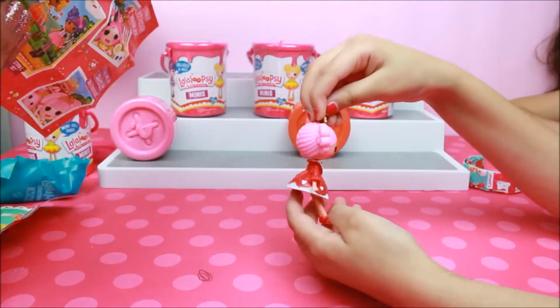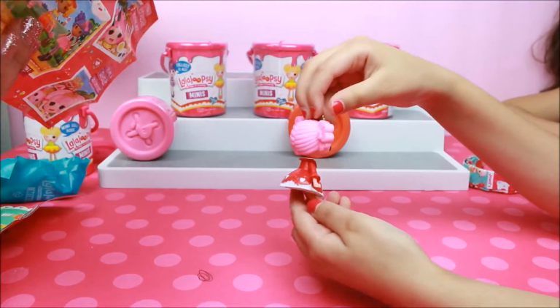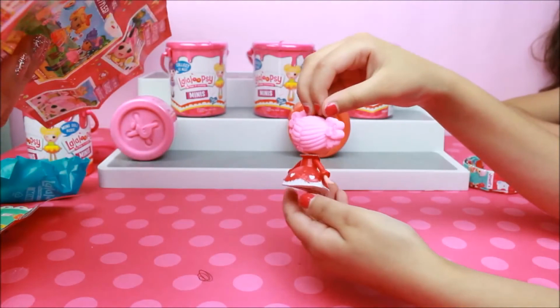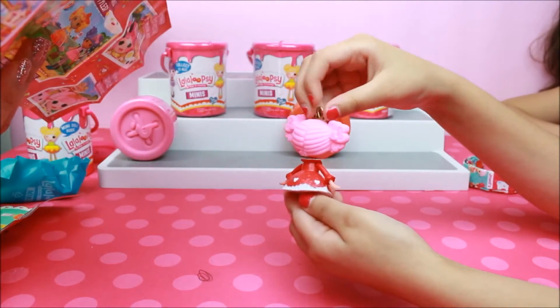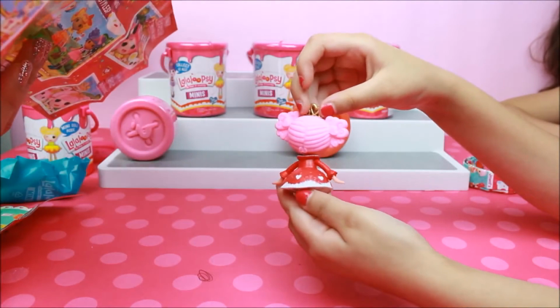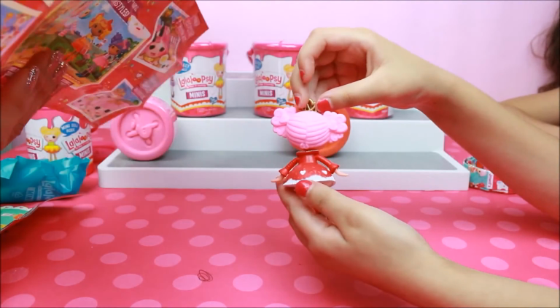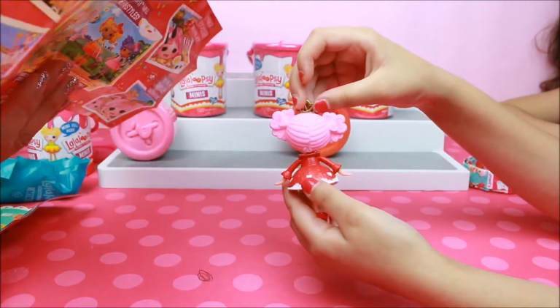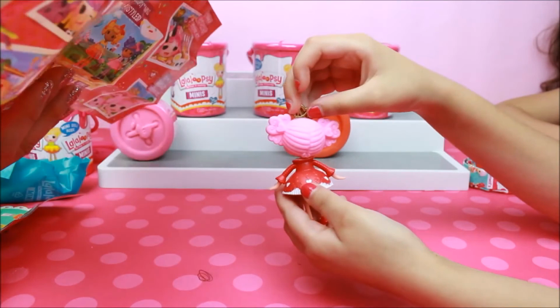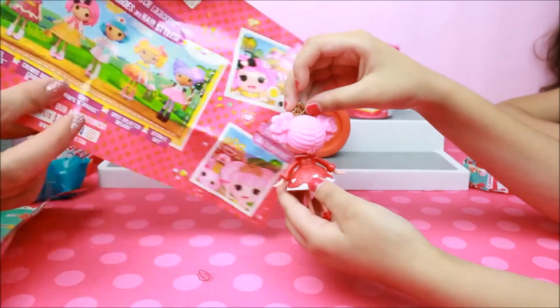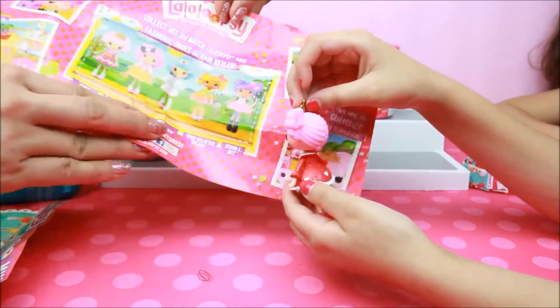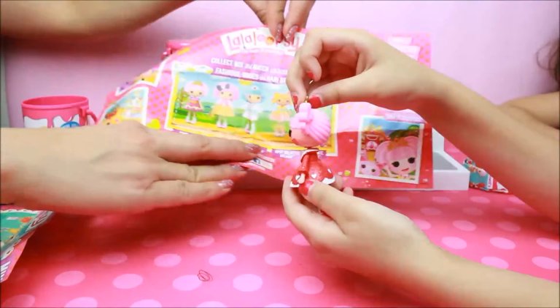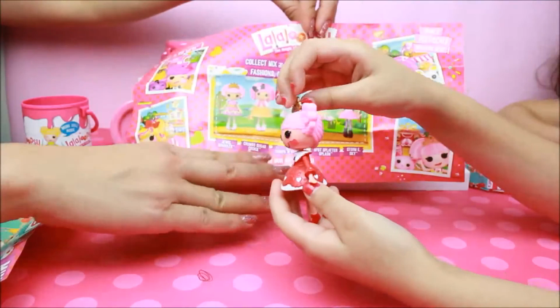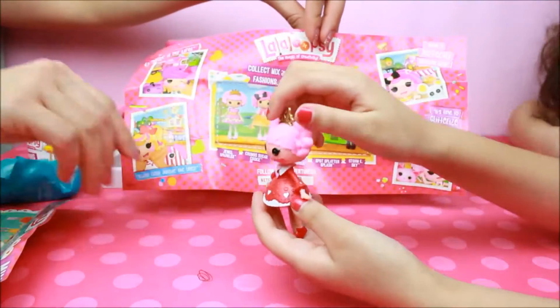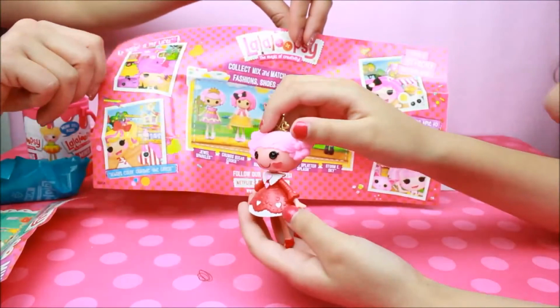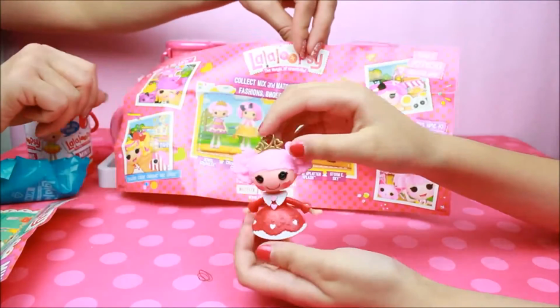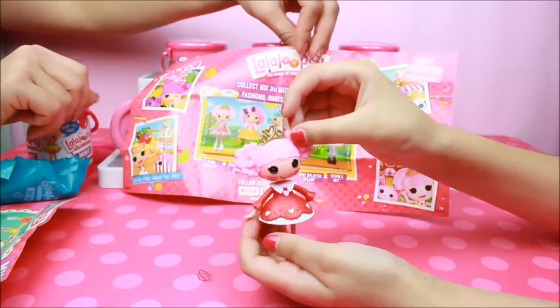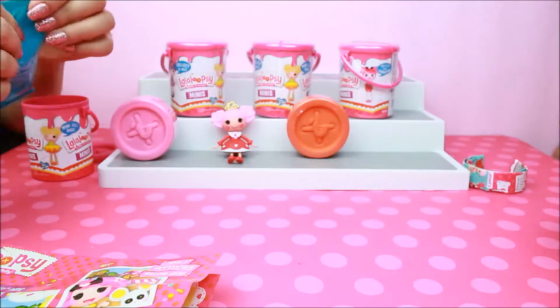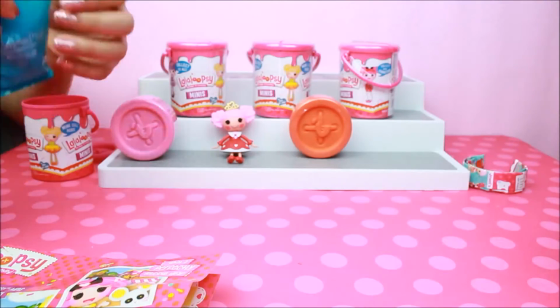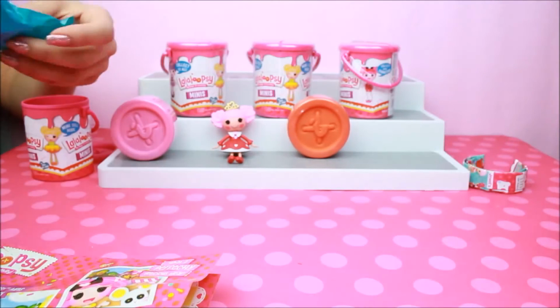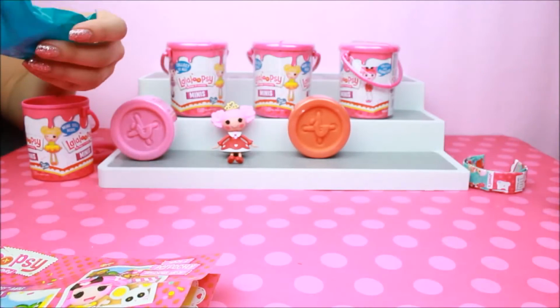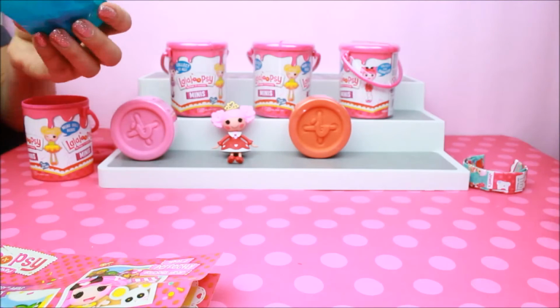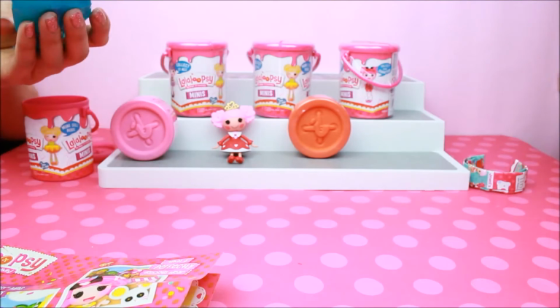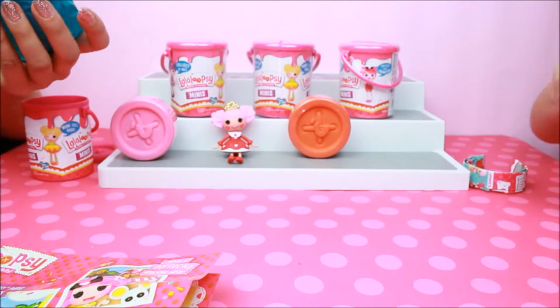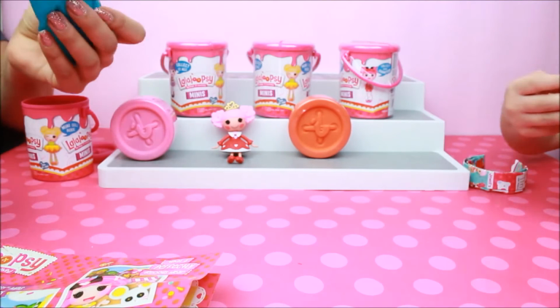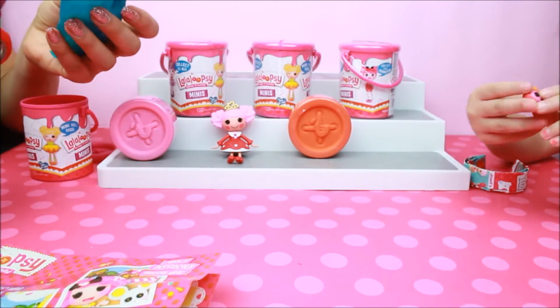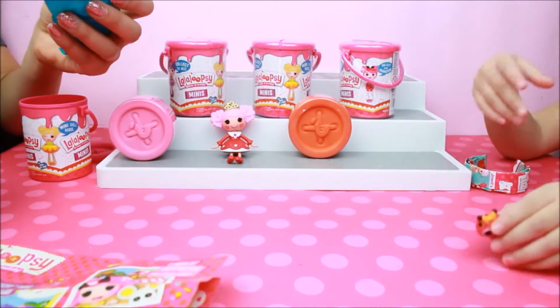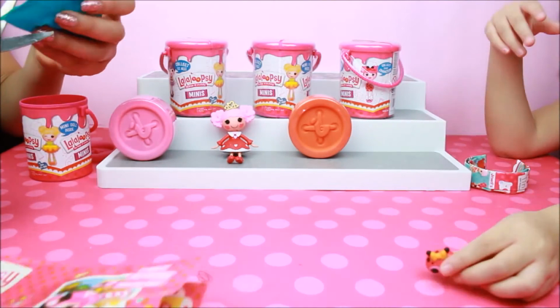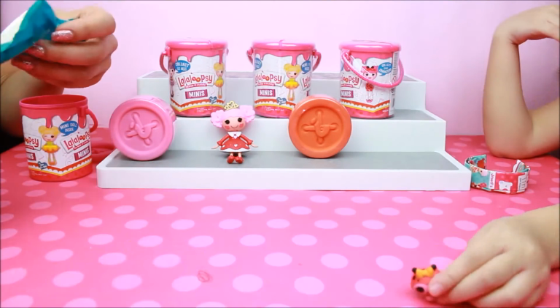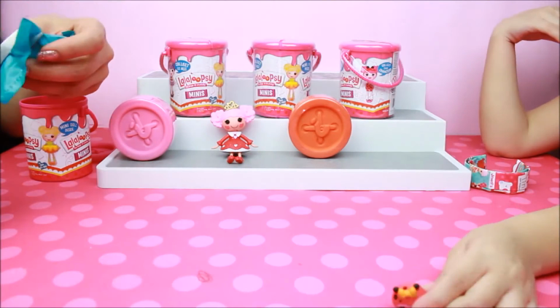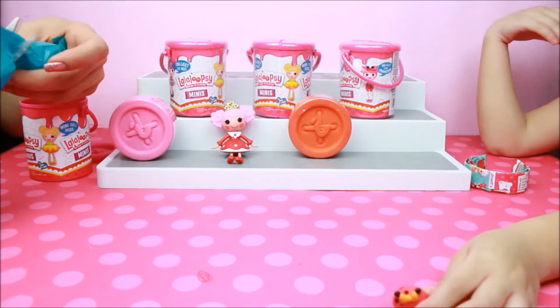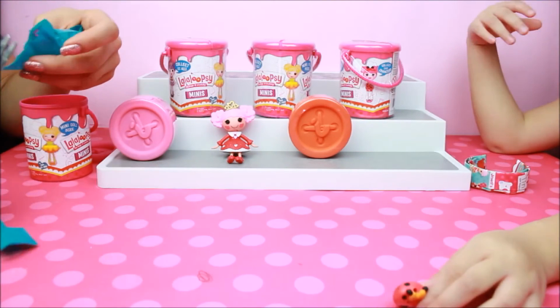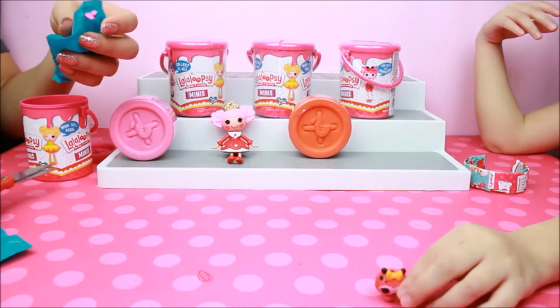So yeah, these Lalaloopsy Creativity — this is the poster, you guys. Which one is it, Stella?